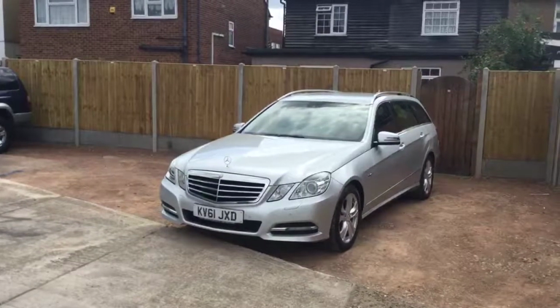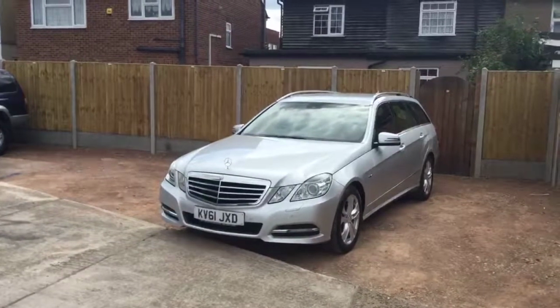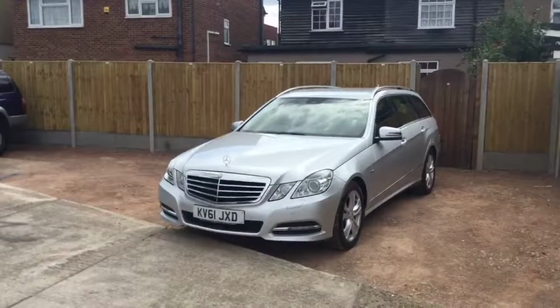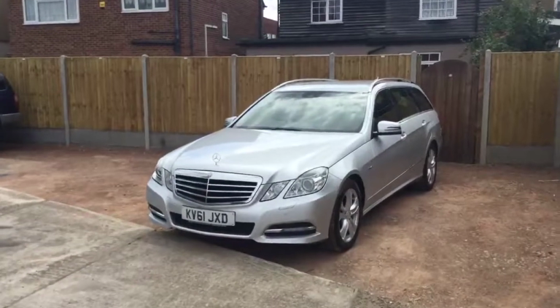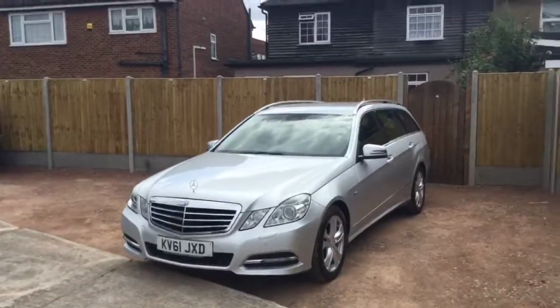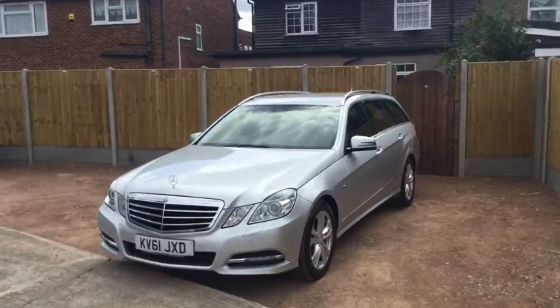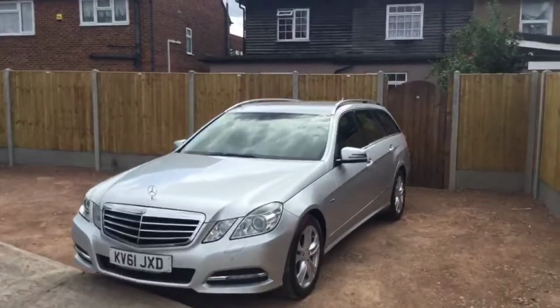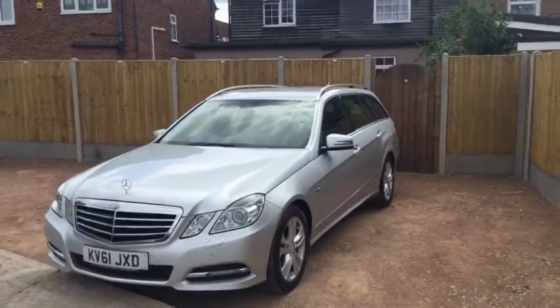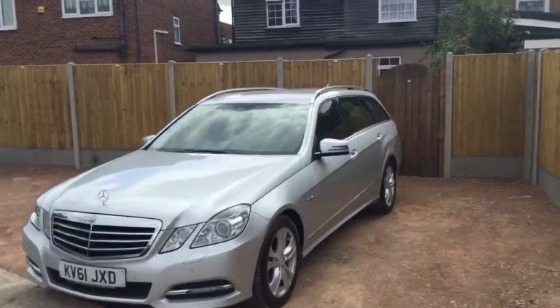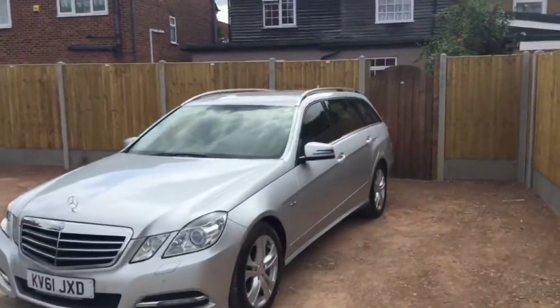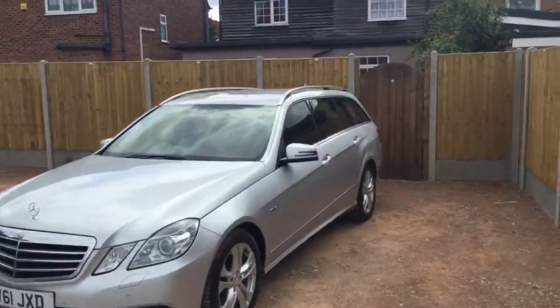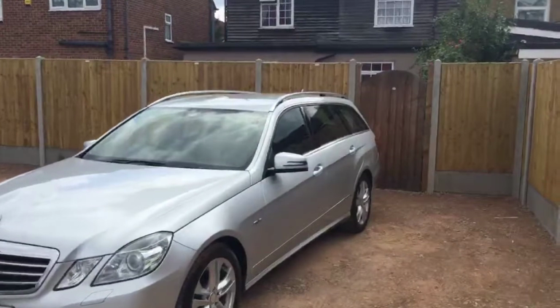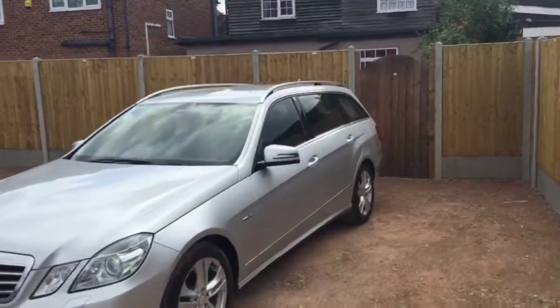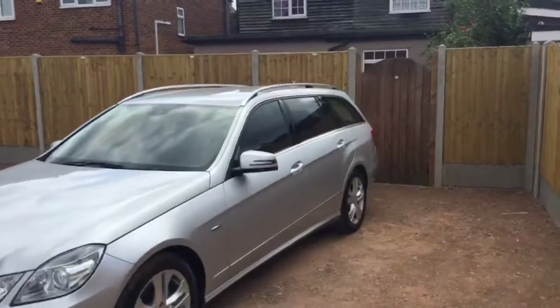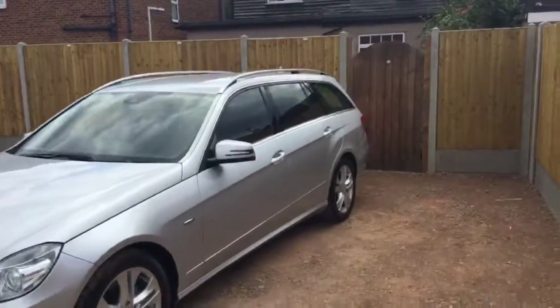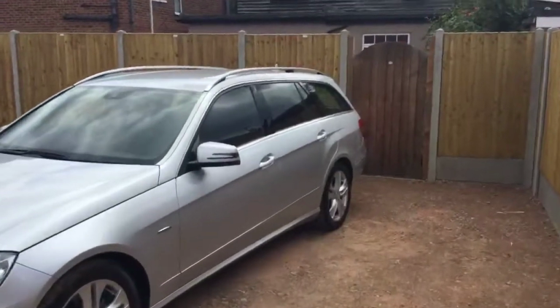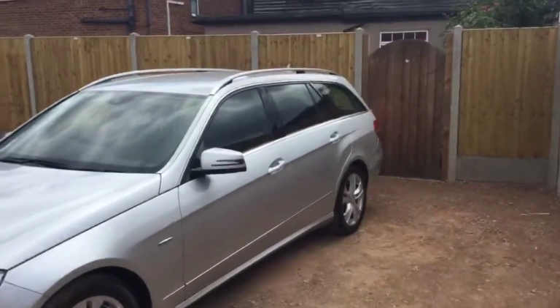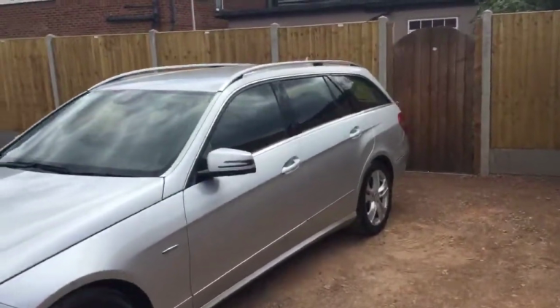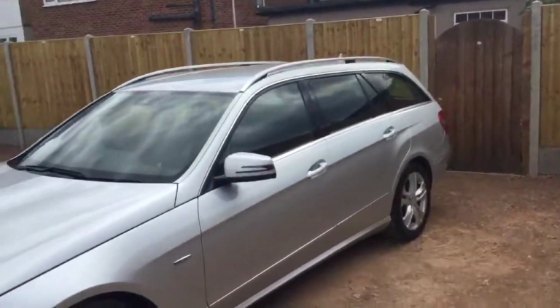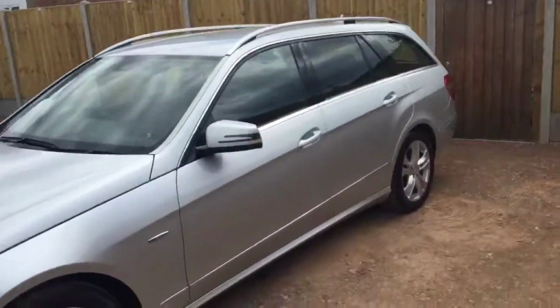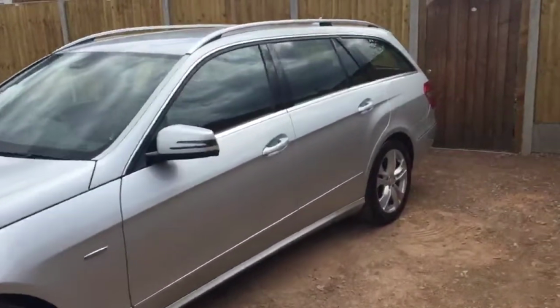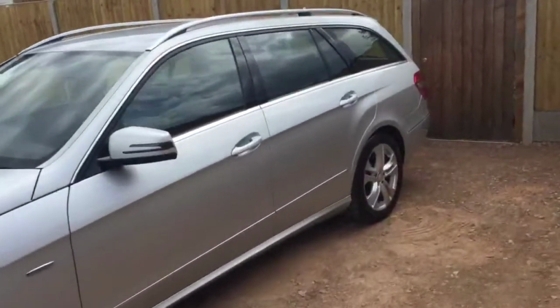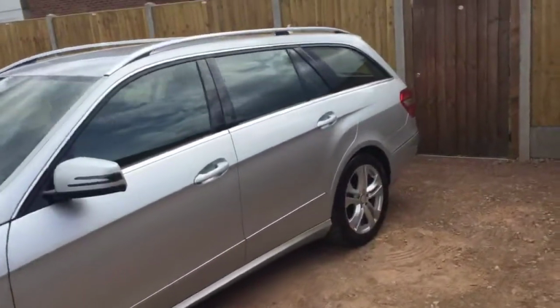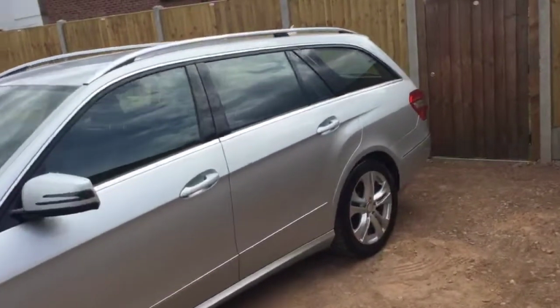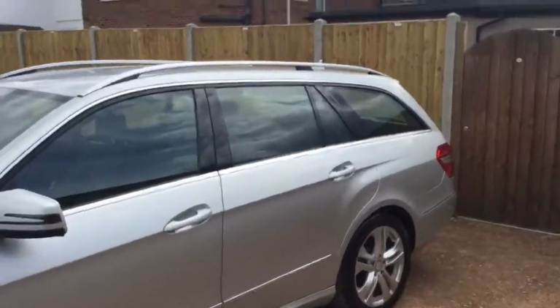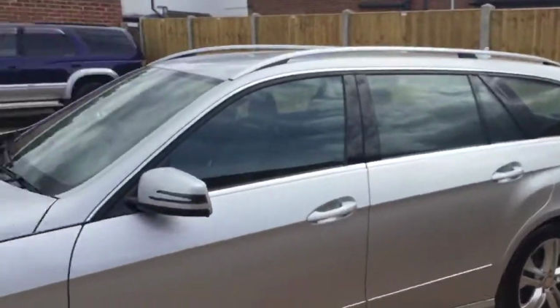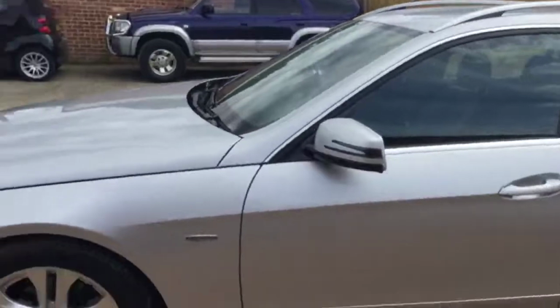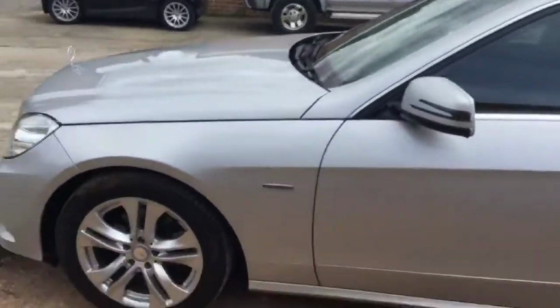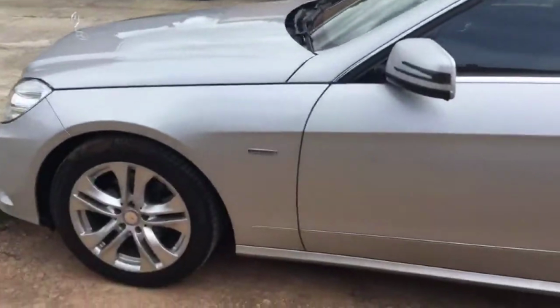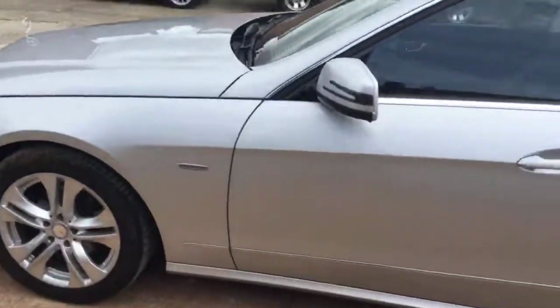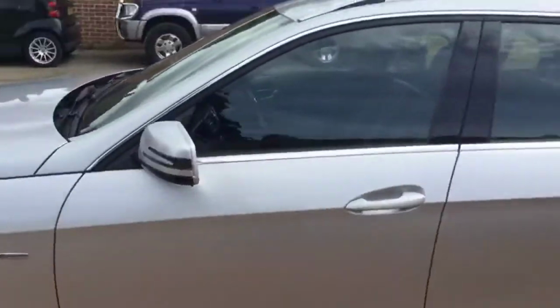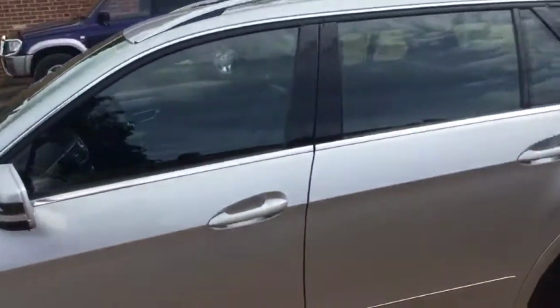Now available at McCarthy Cars: a 2011 Mercedes-Benz E200 CGI Avantgarde Edition Blue Efficiency. The vehicle is in metallic iridium silver finish with 17-inch Mercedes alloy wheels.